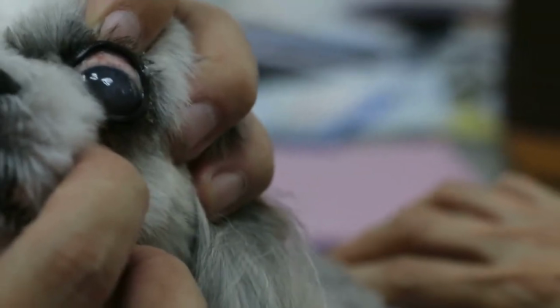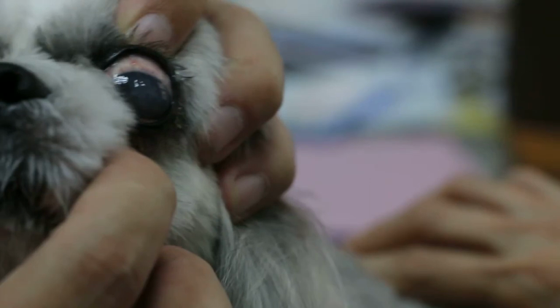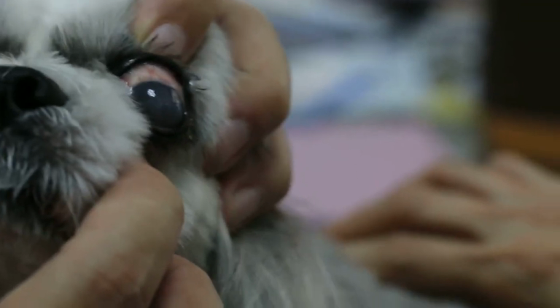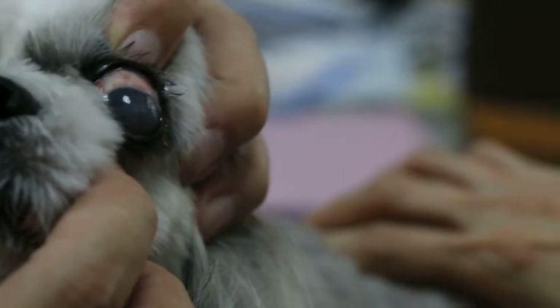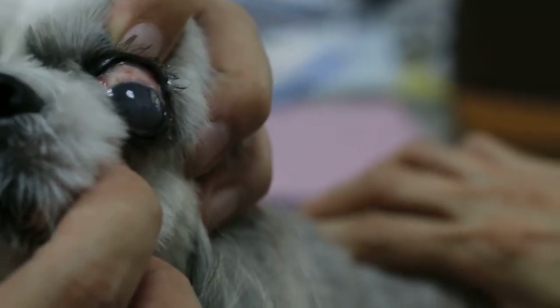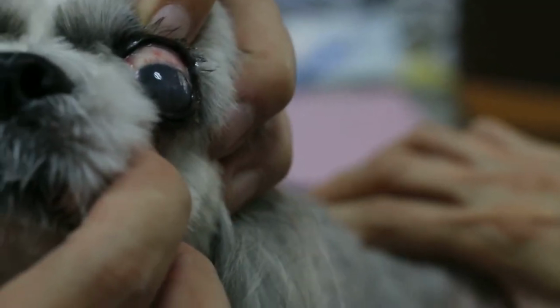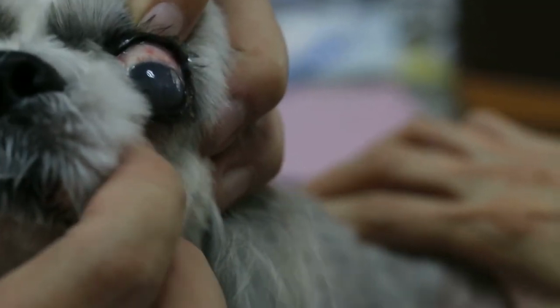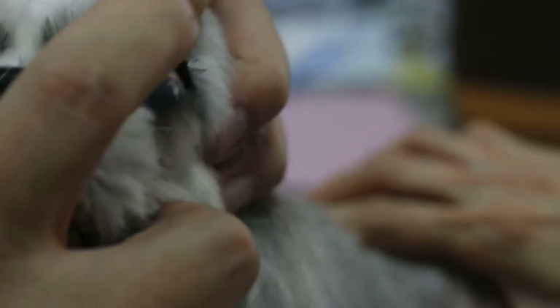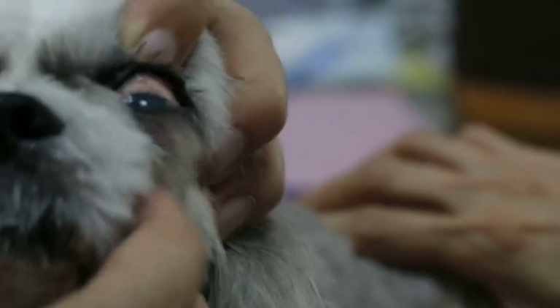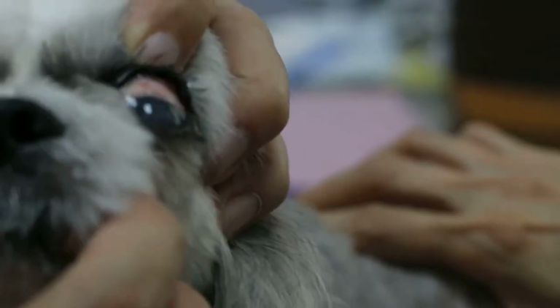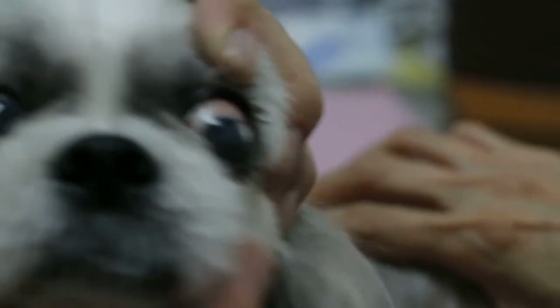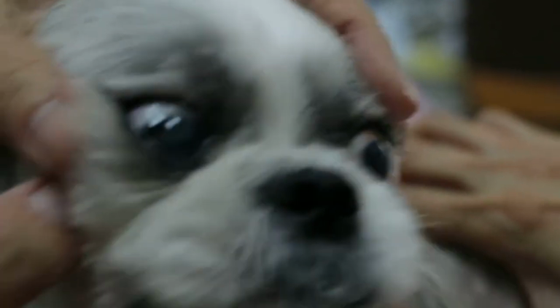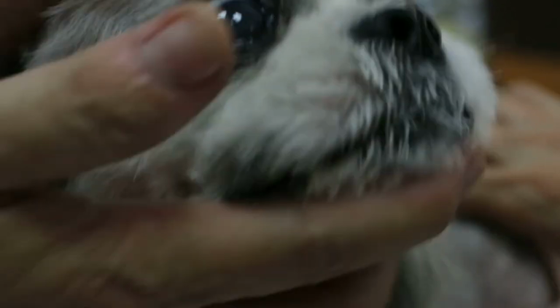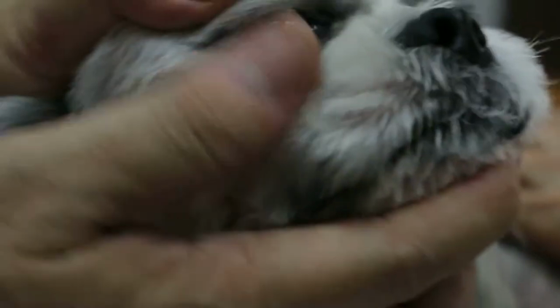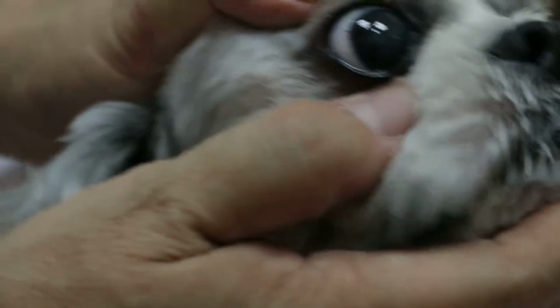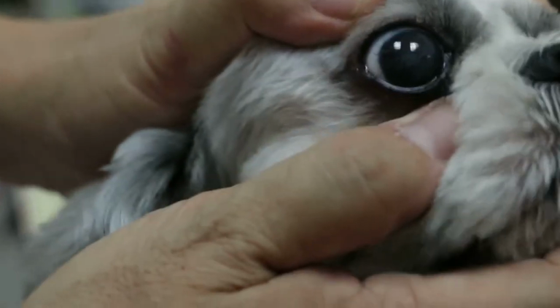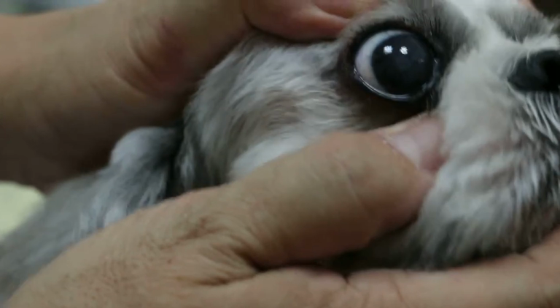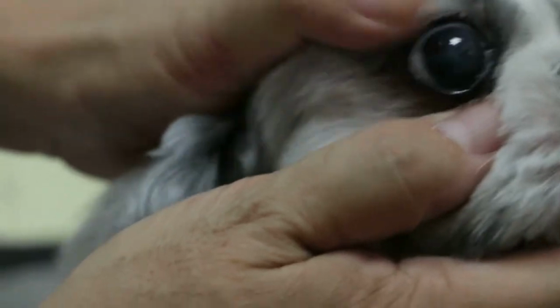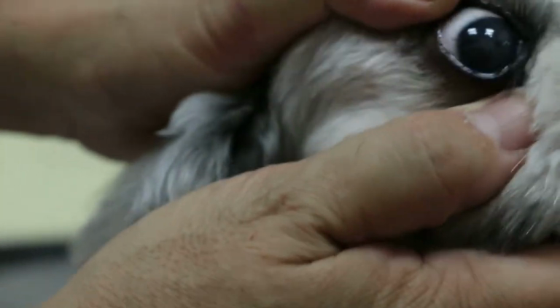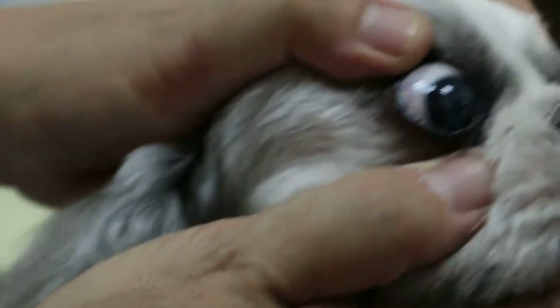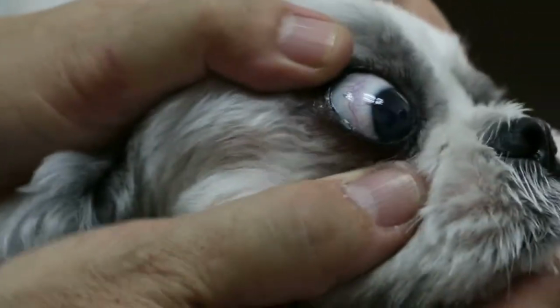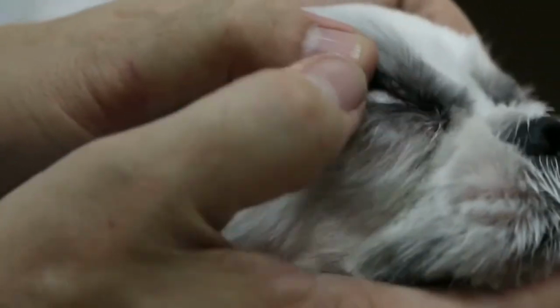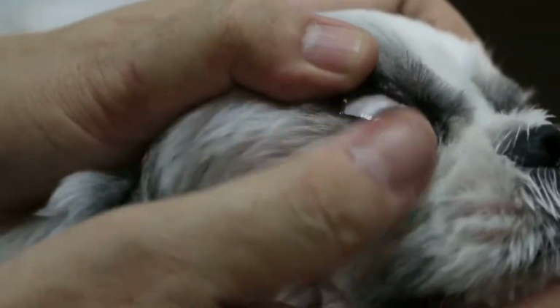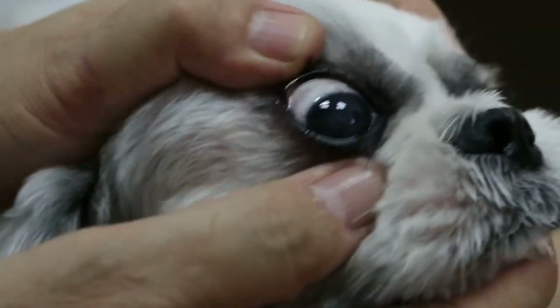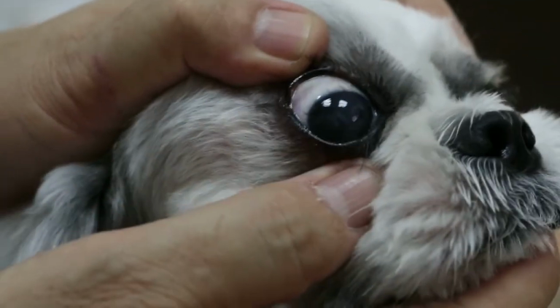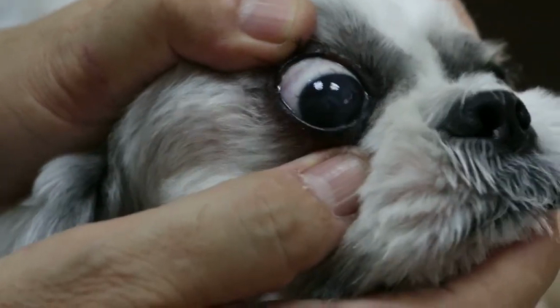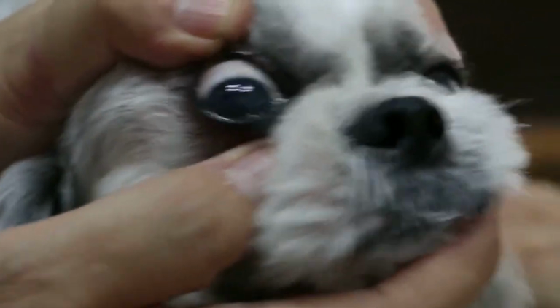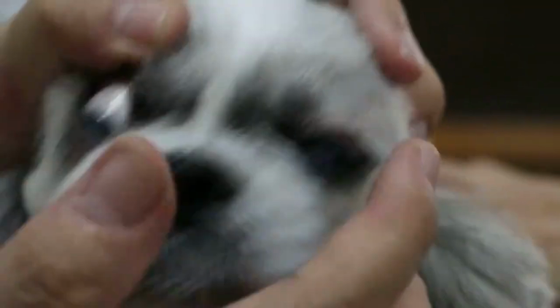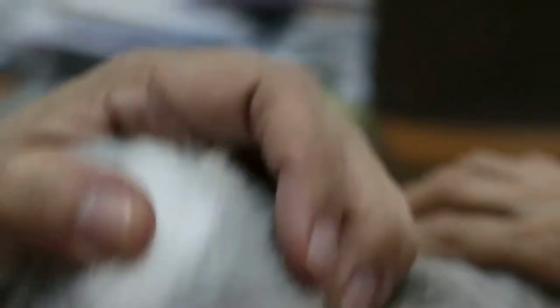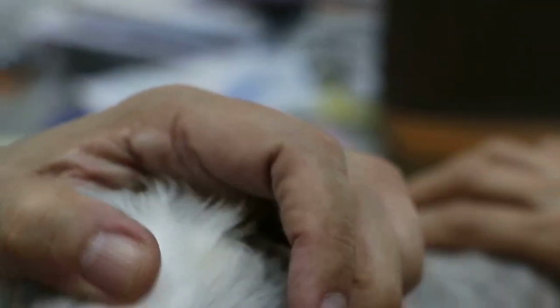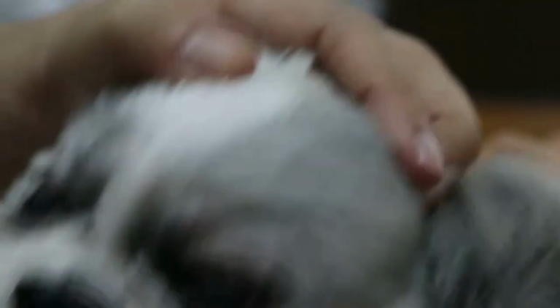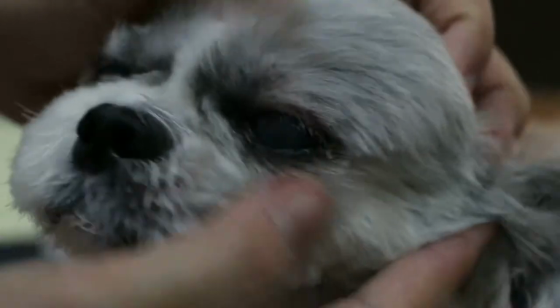I see that even the eye white is red. The sclera is red. Compared to this normal eye, you can see the eye white is not infected. So this redness is due to the dog rubbing his eyes.